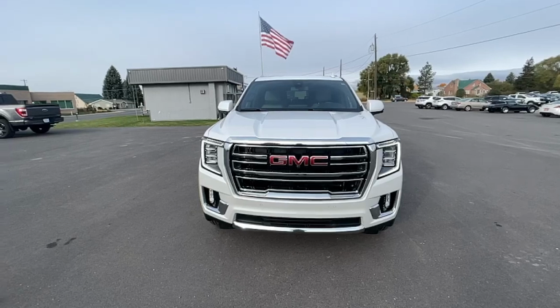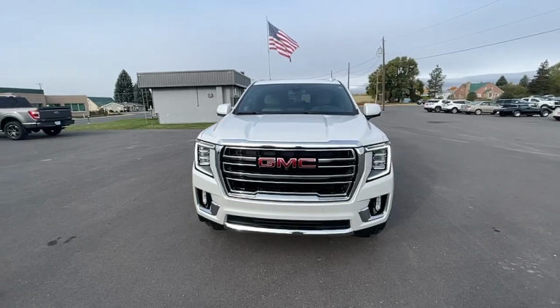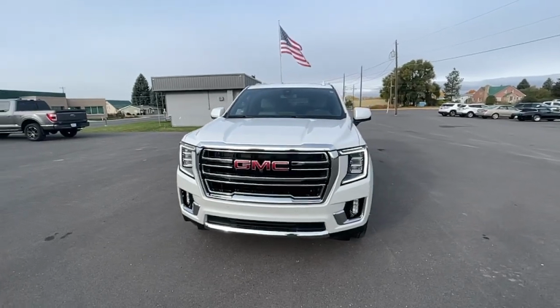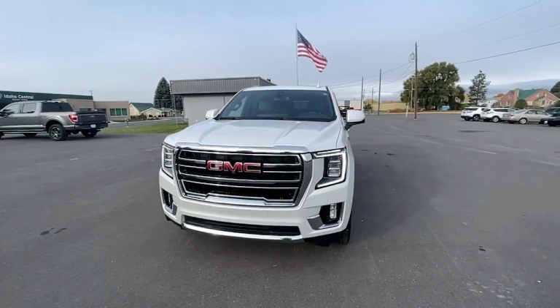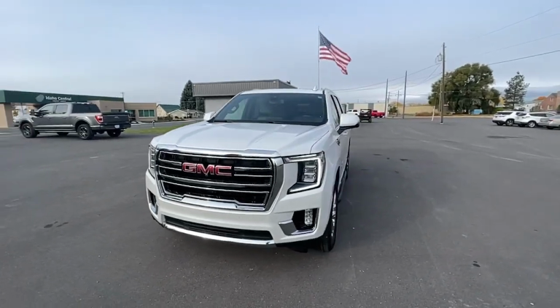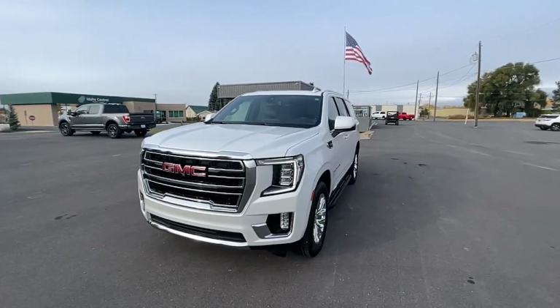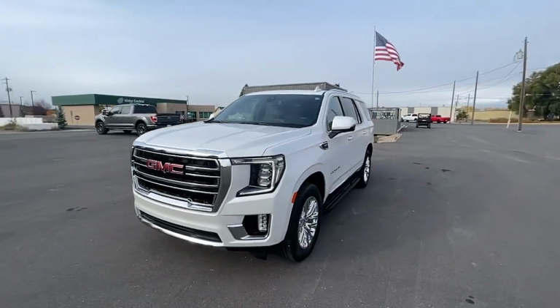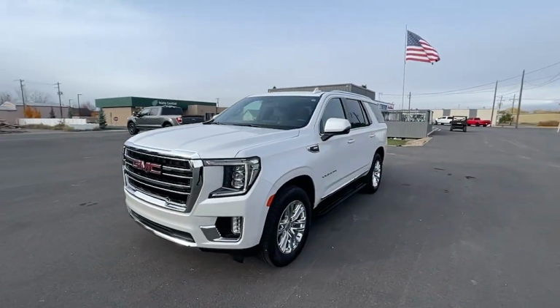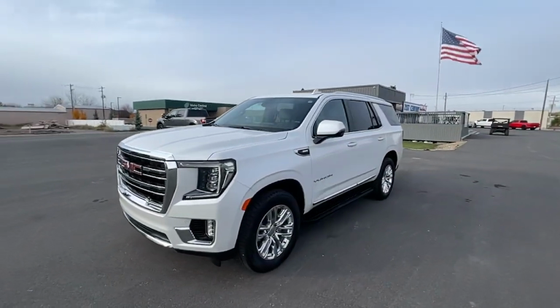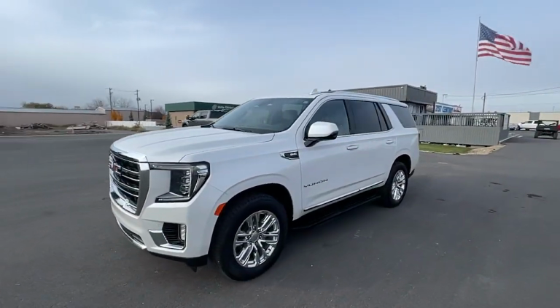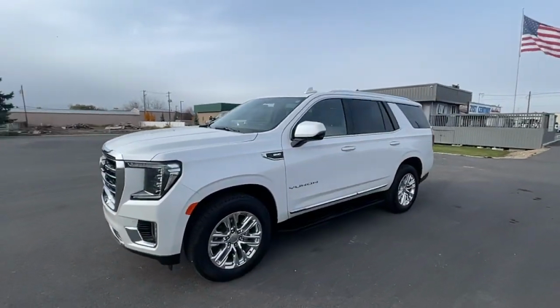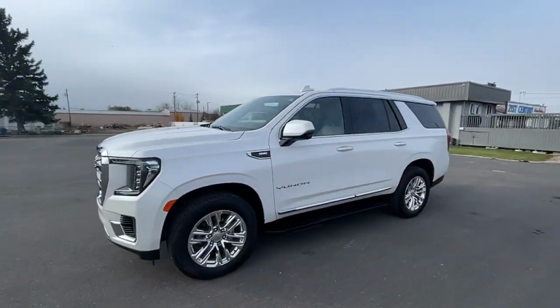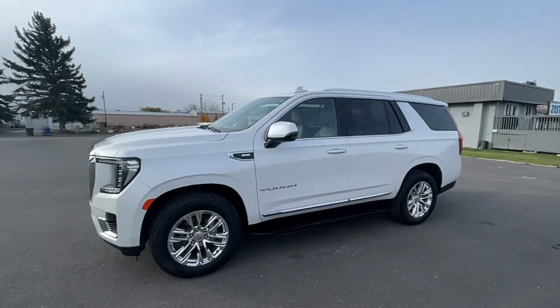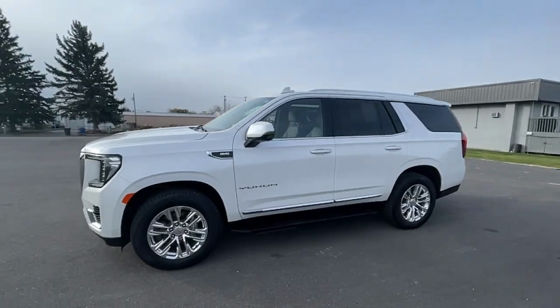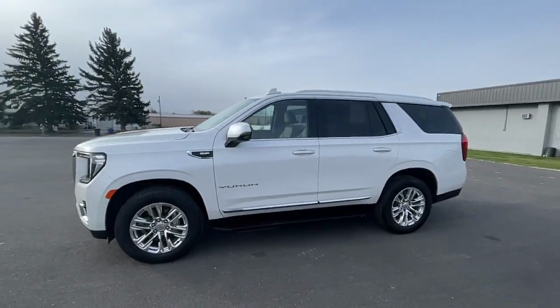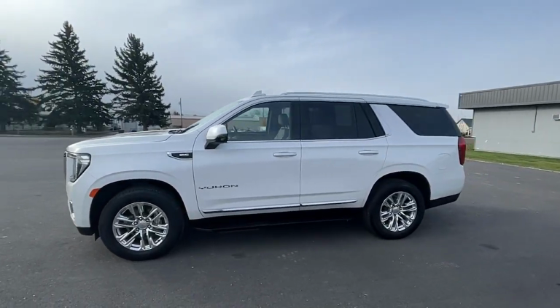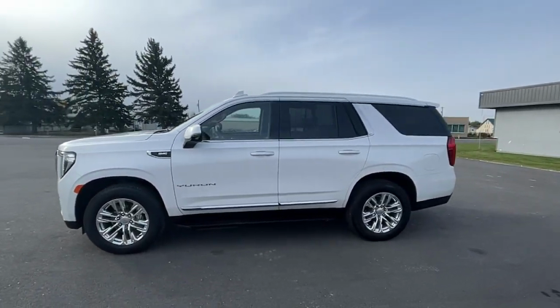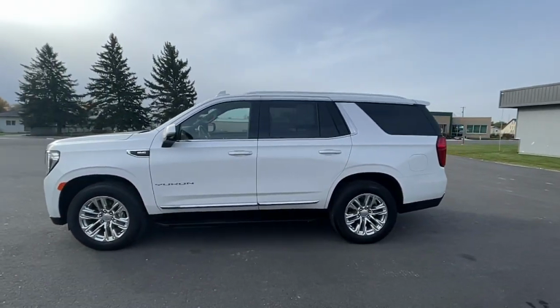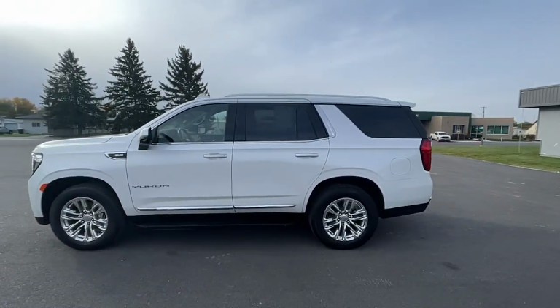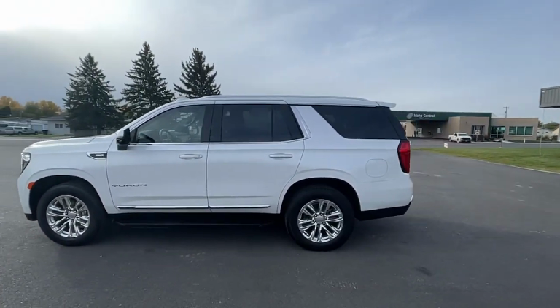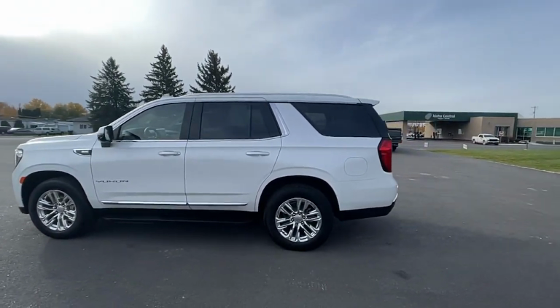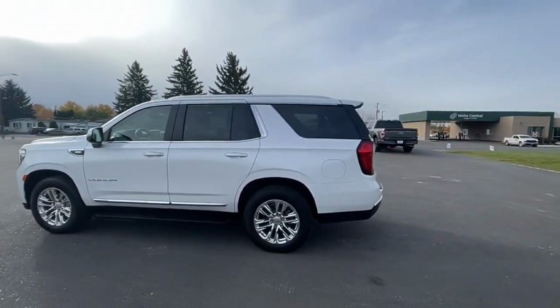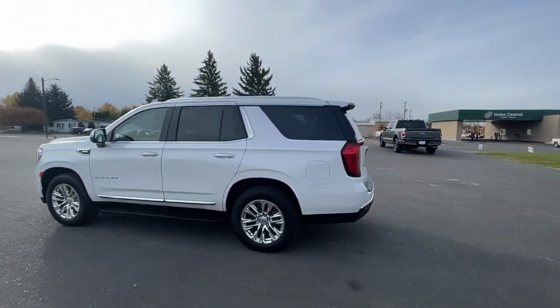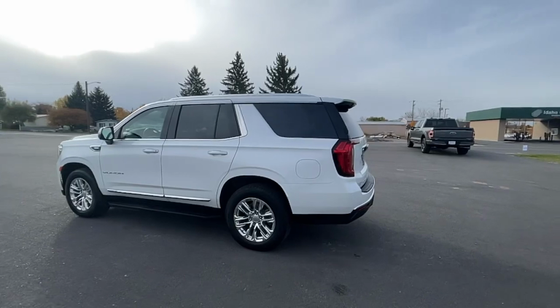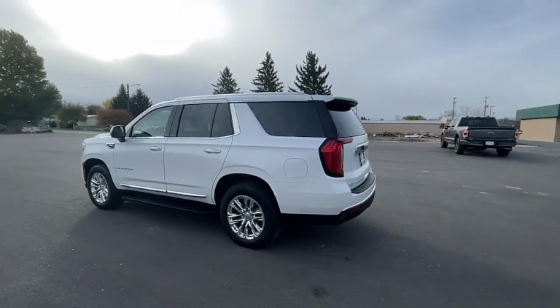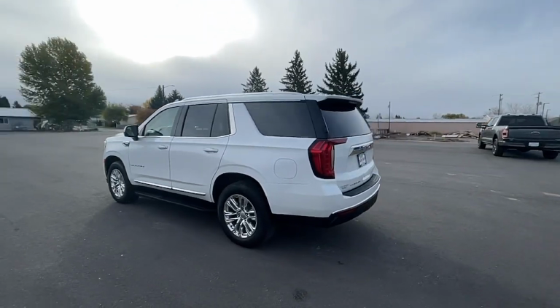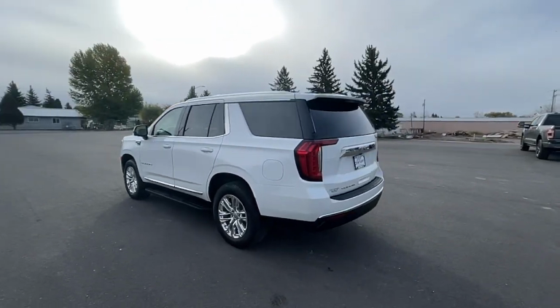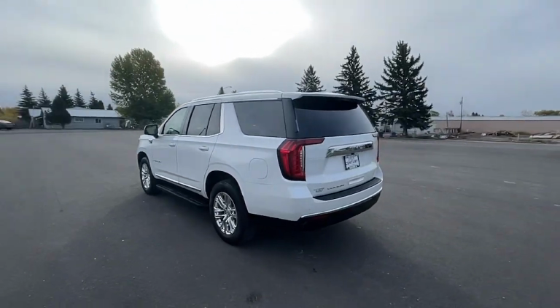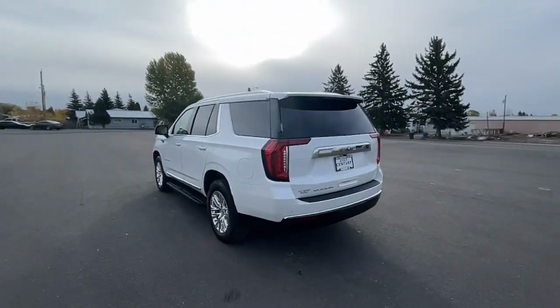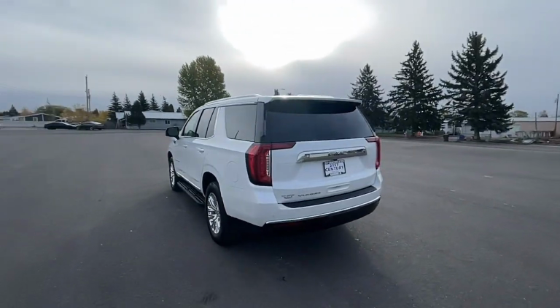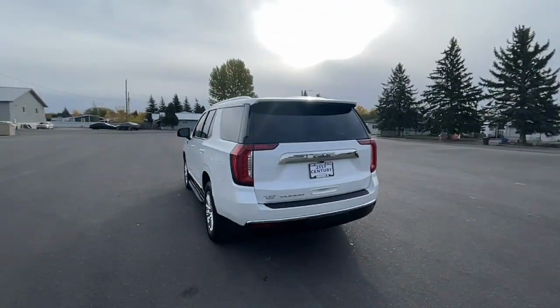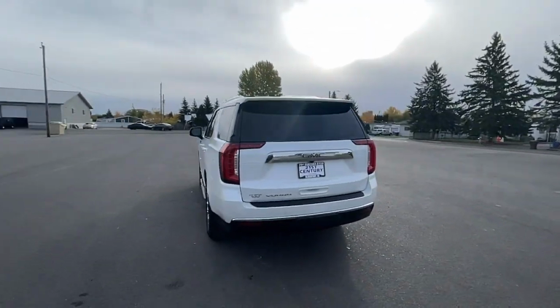Check out this 2021 GMC Yukon. With less than 10,000 miles on the odometer, this vehicle provides excellent value. Here's a stylish Yukon that's built to work hard but make it look and feel easy.